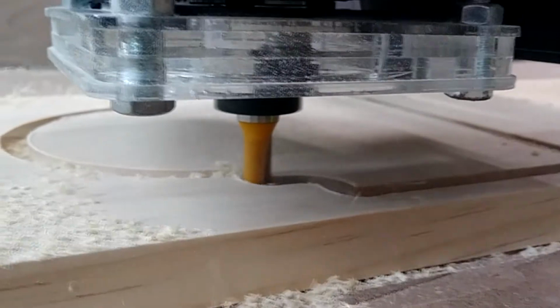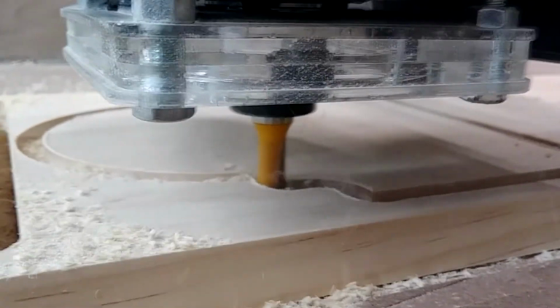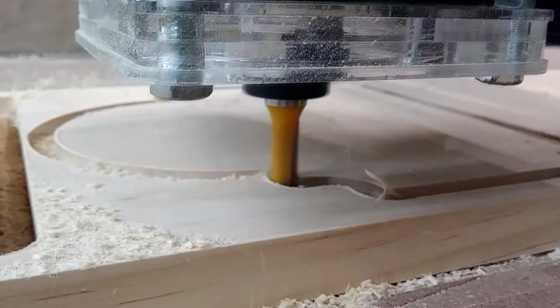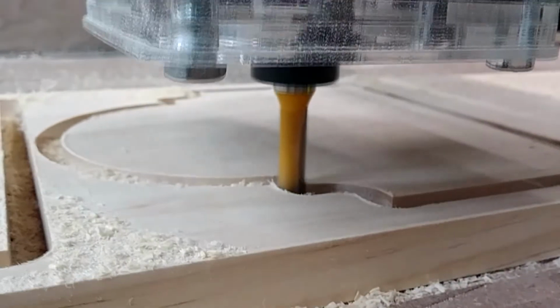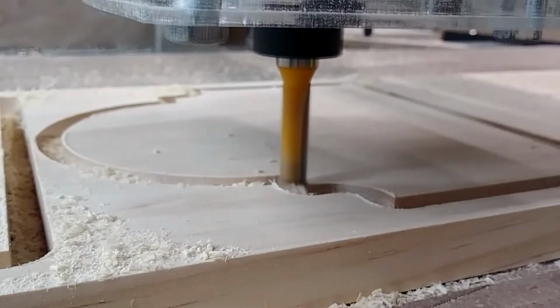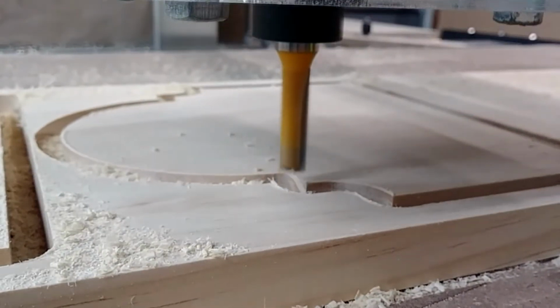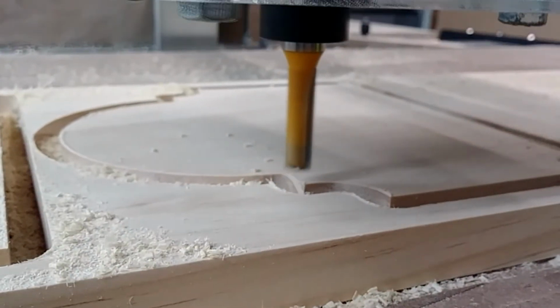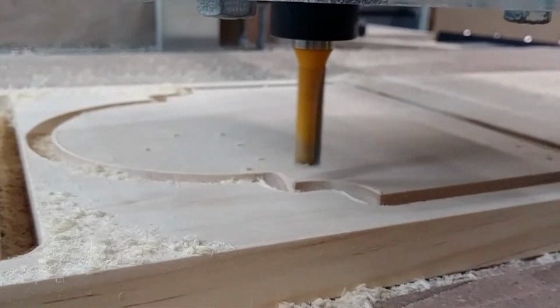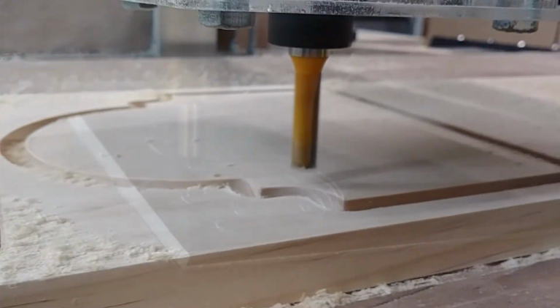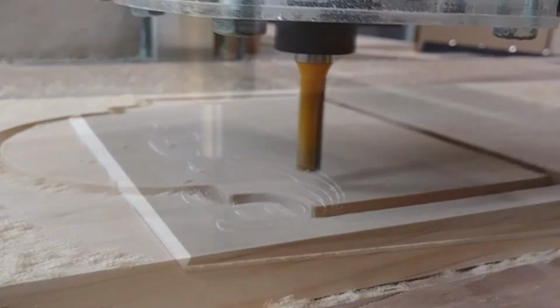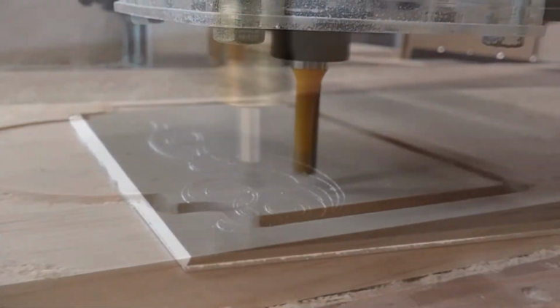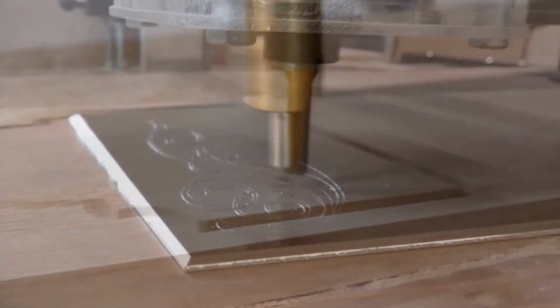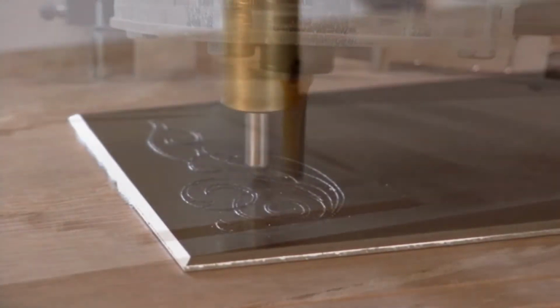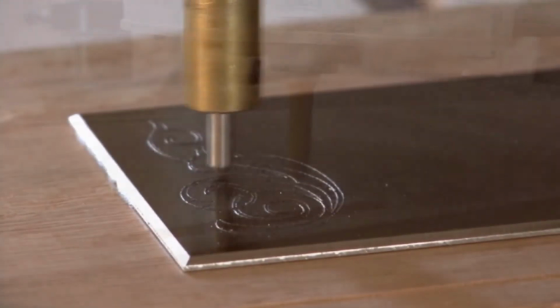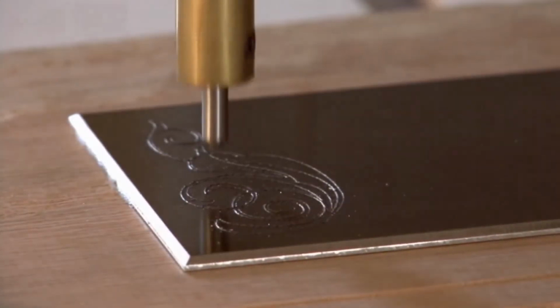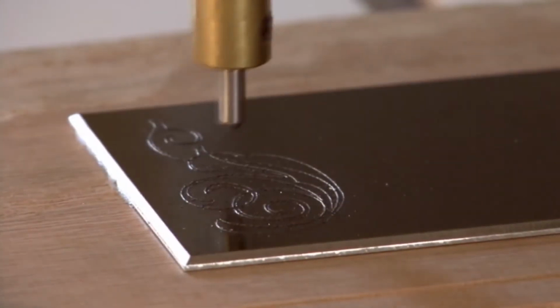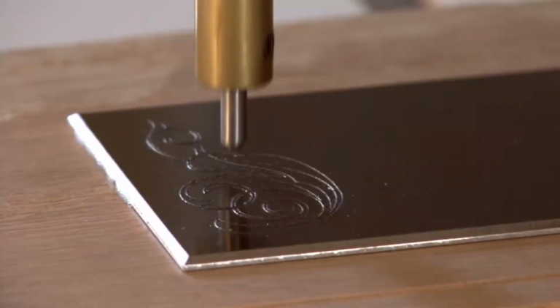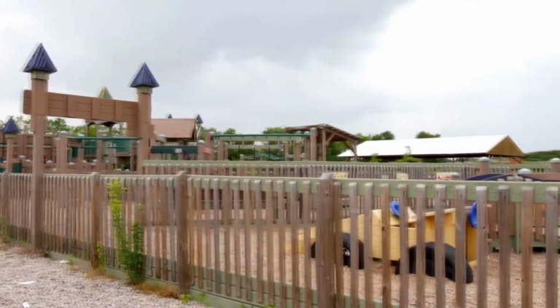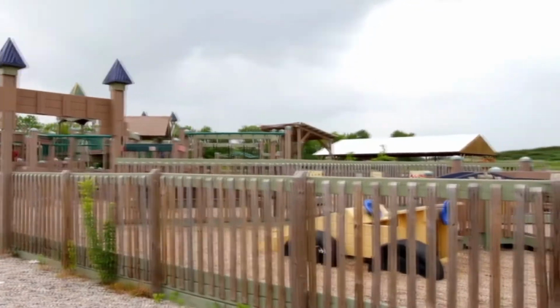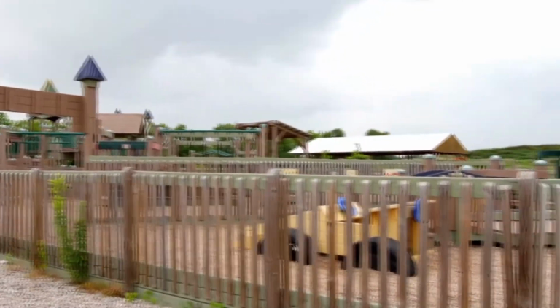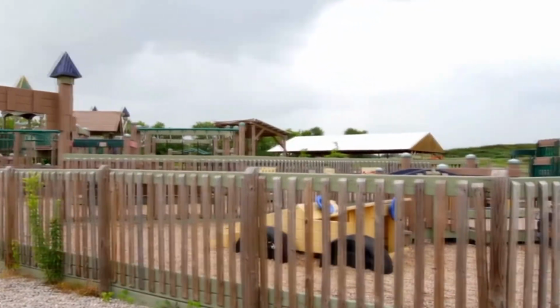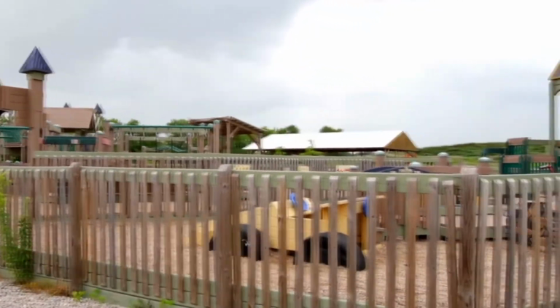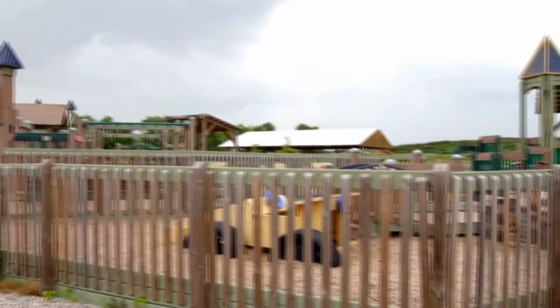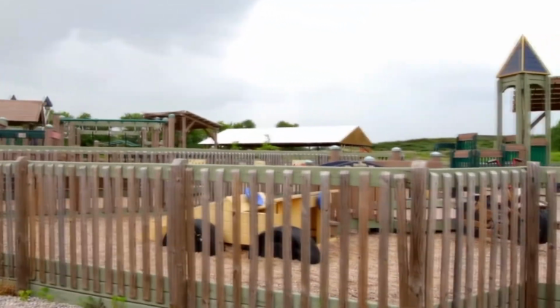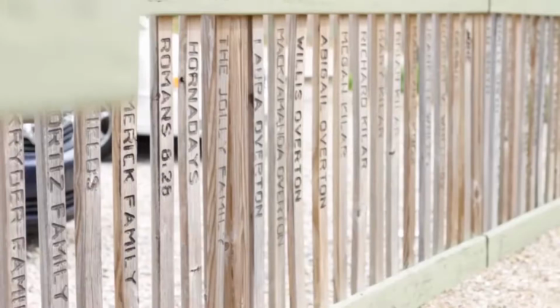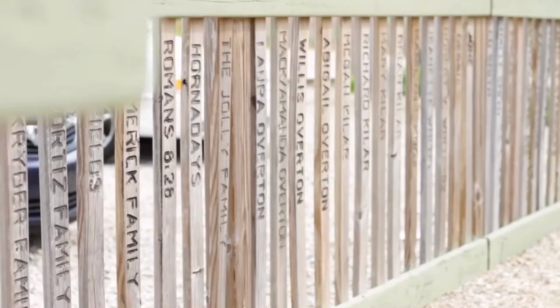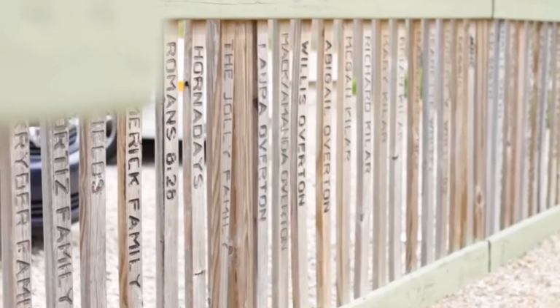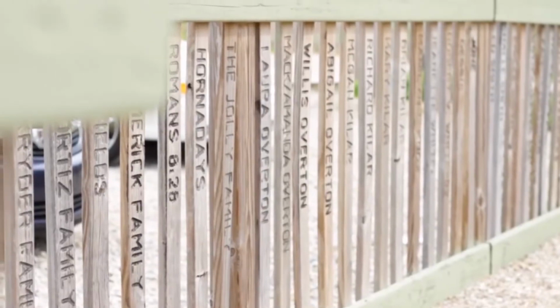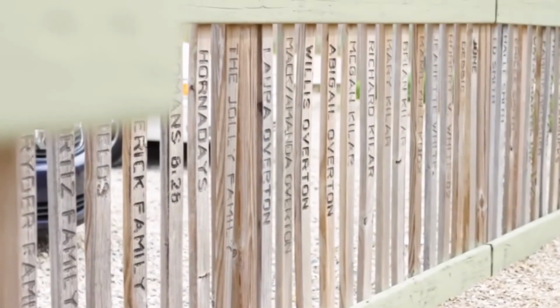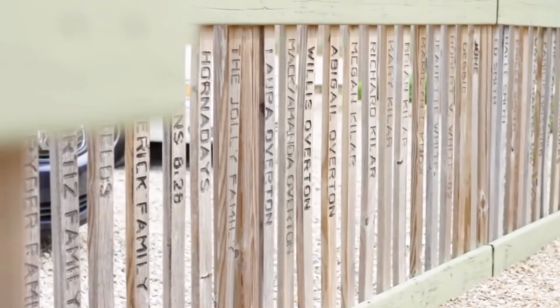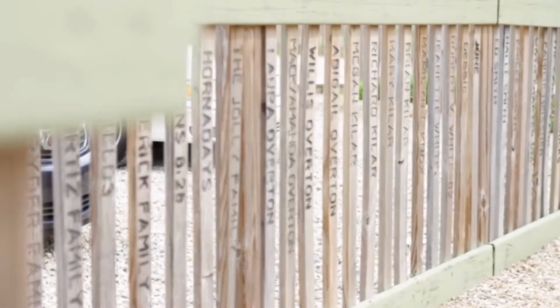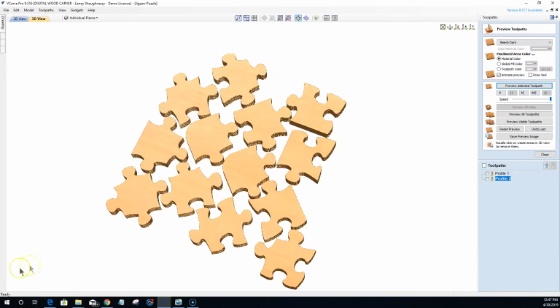The Digital Woodcarver was designed with you in mind. From hobbyists to small shops and even mass production, this machine will meet all your creative needs.